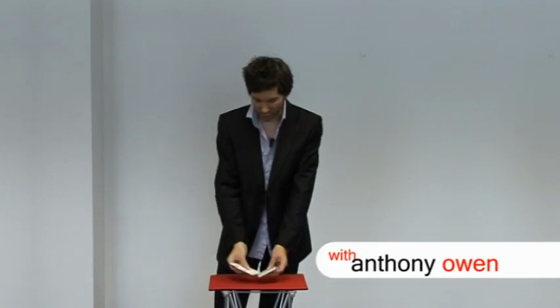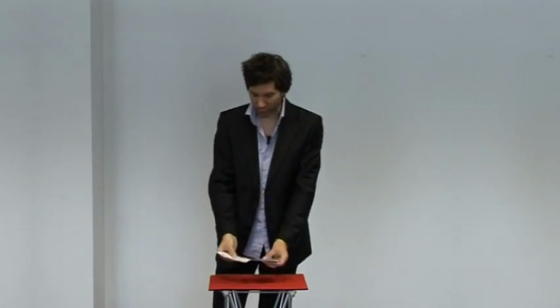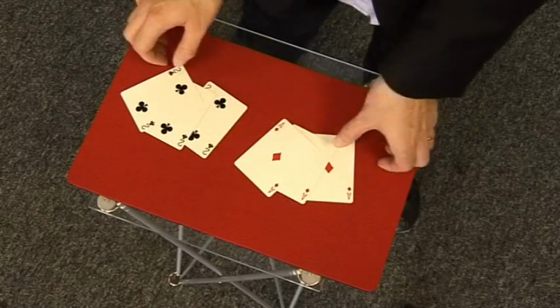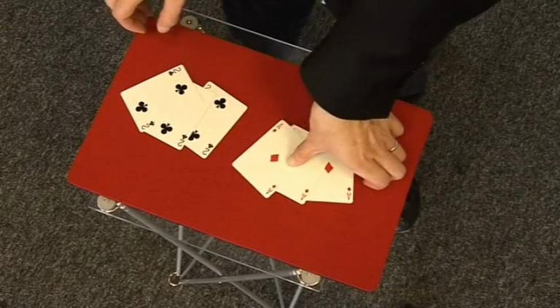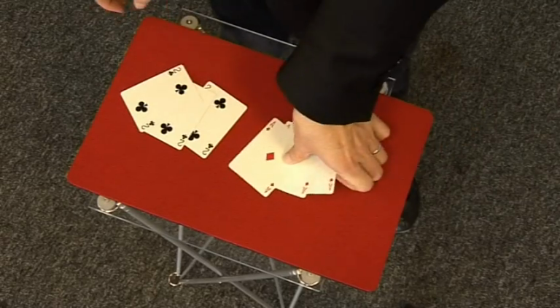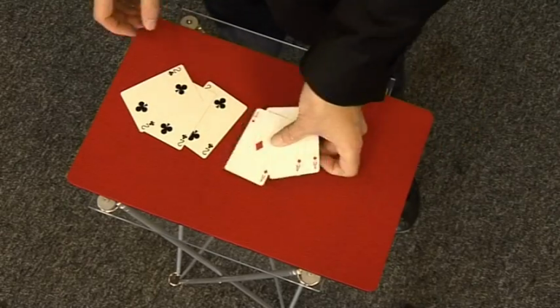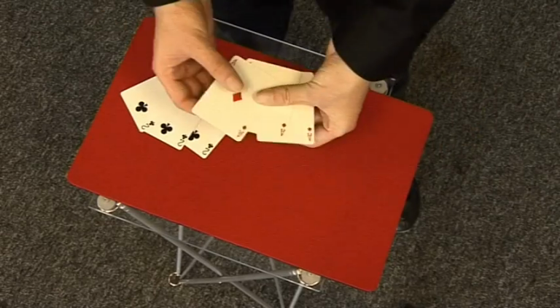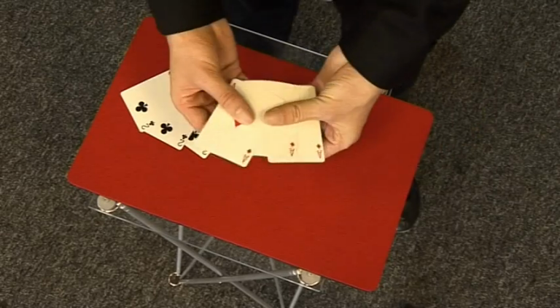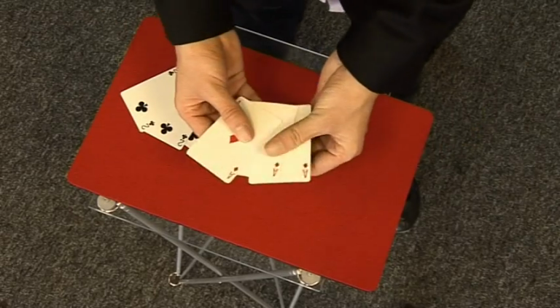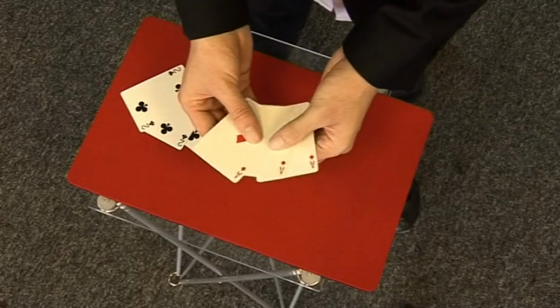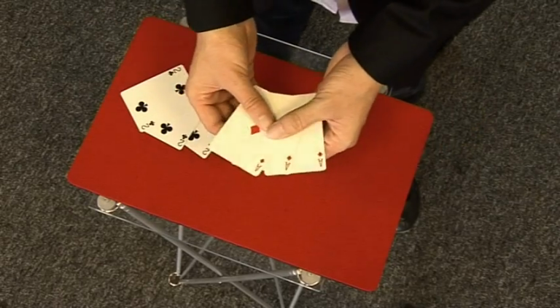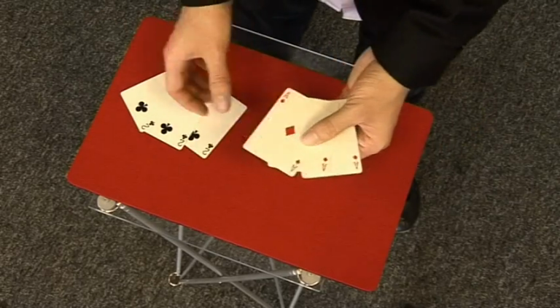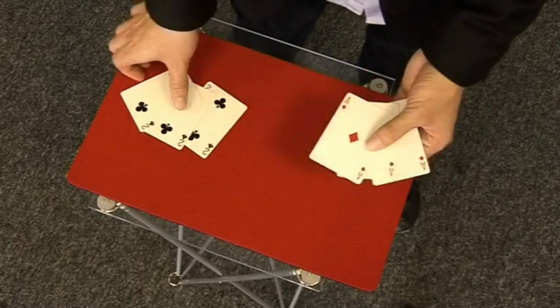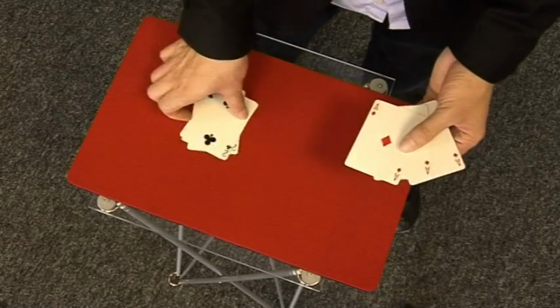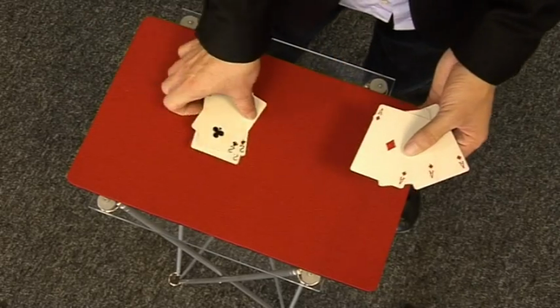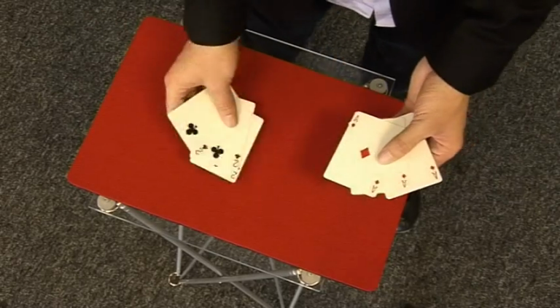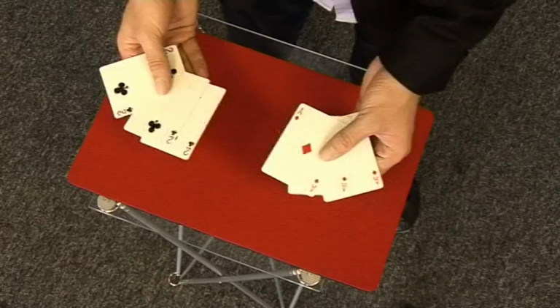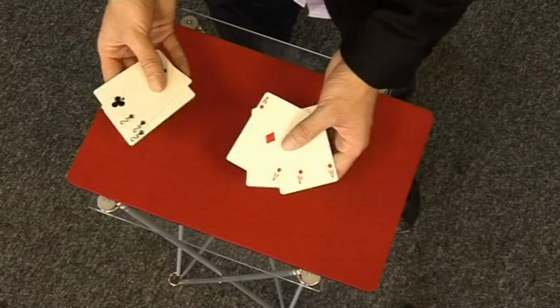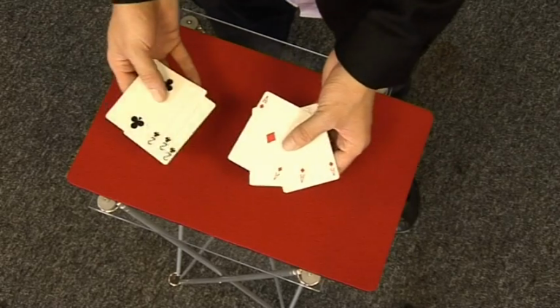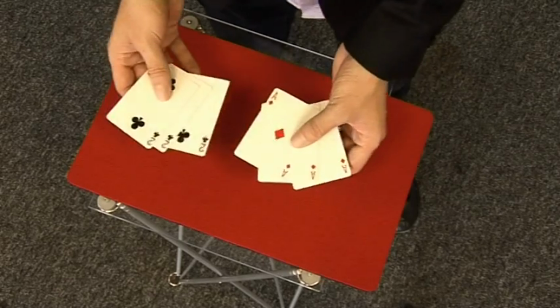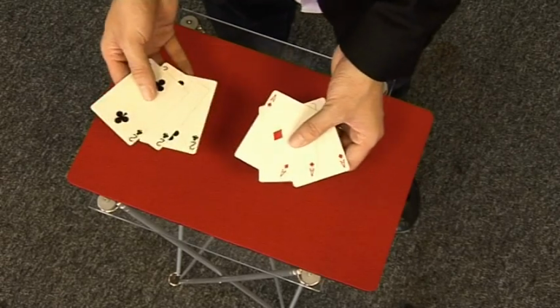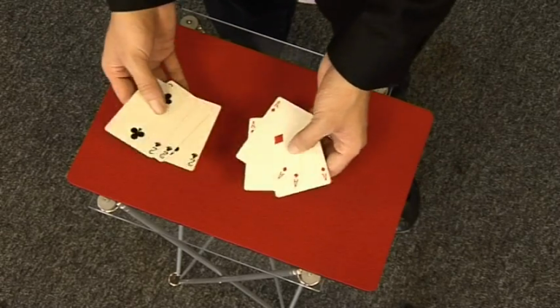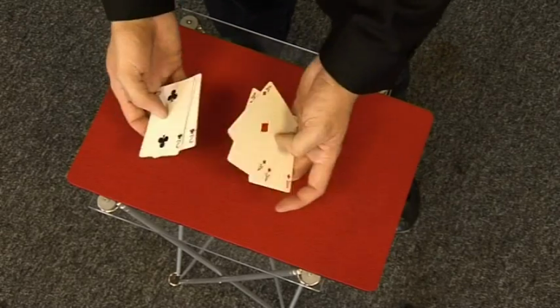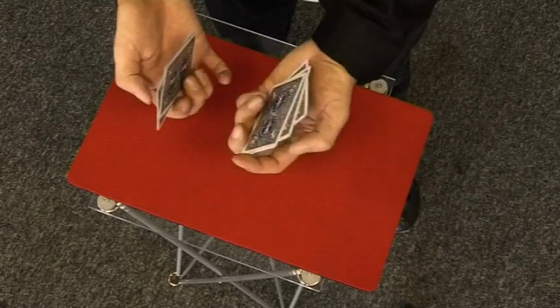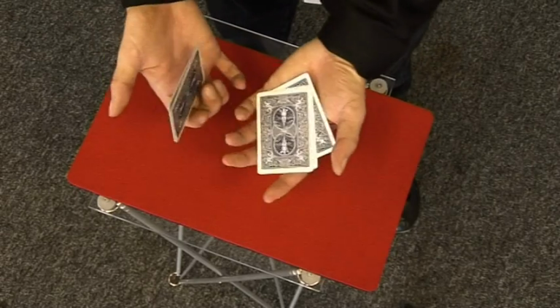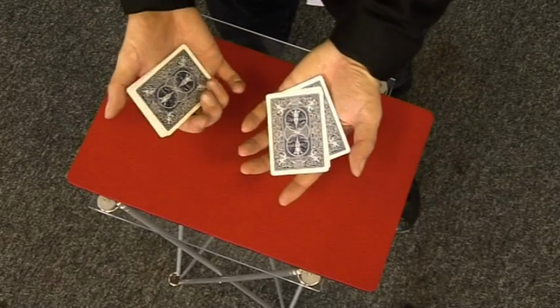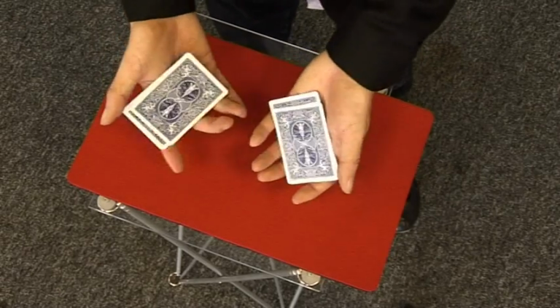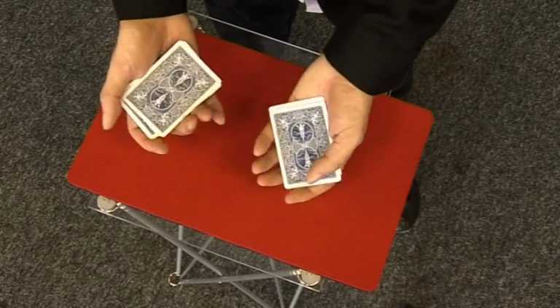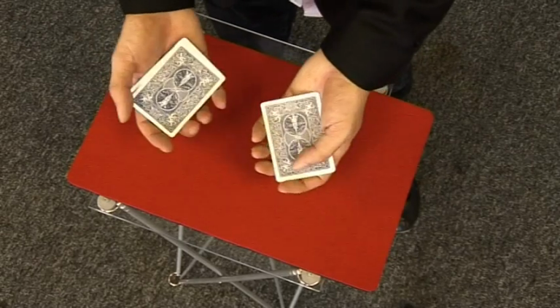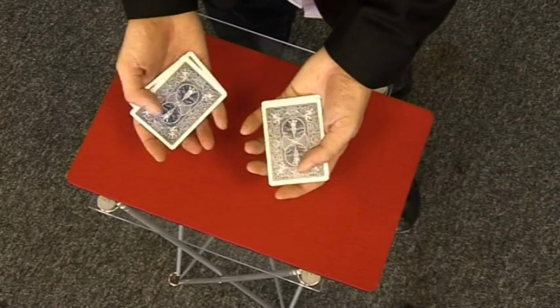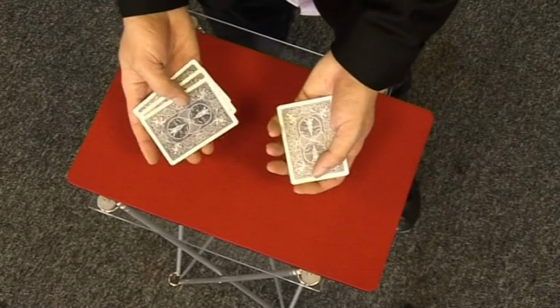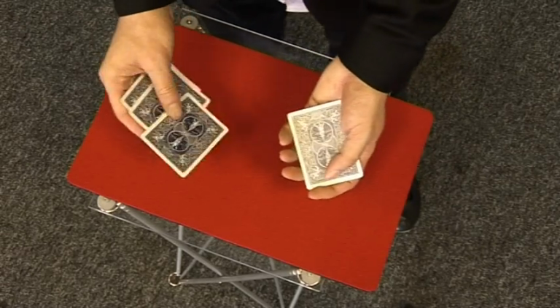I've got three red cards, all the ace of diamonds, and three black cards, all the two of clubs. I'm going to mix them together one at a time, alternating the colours.